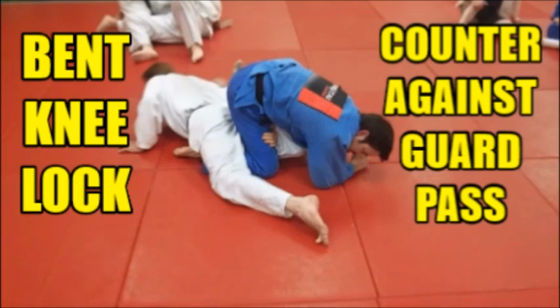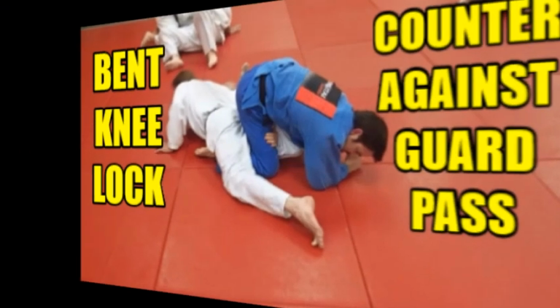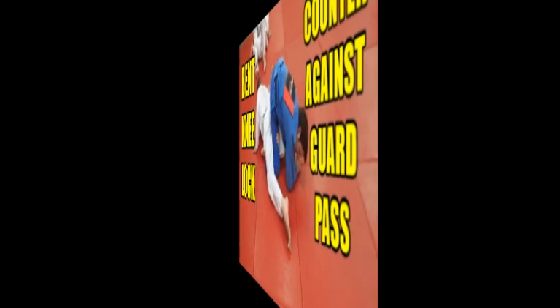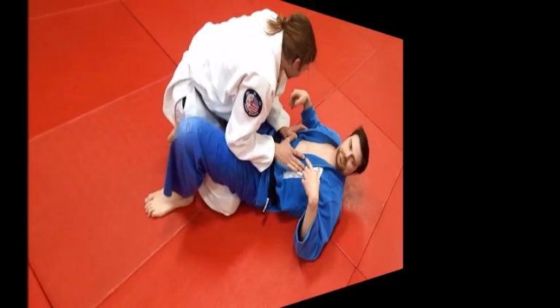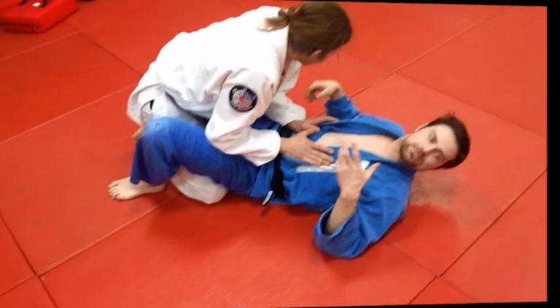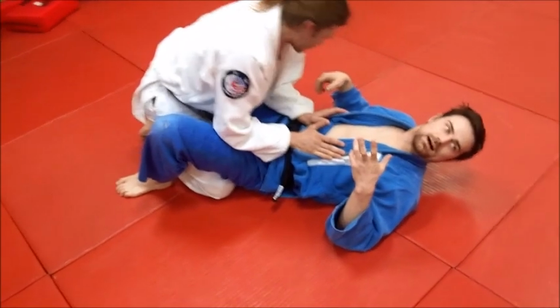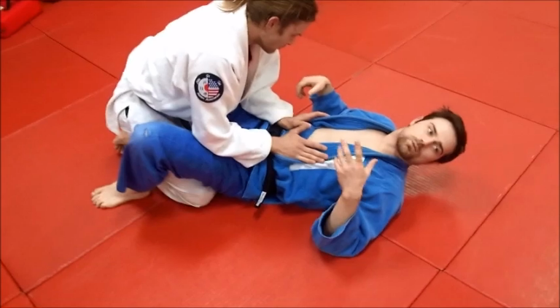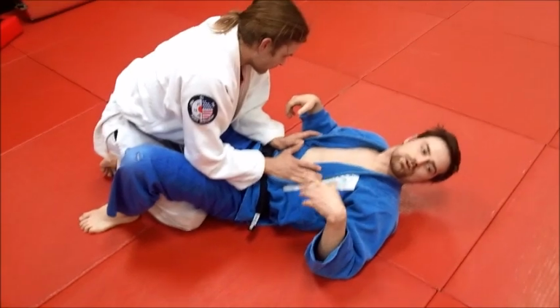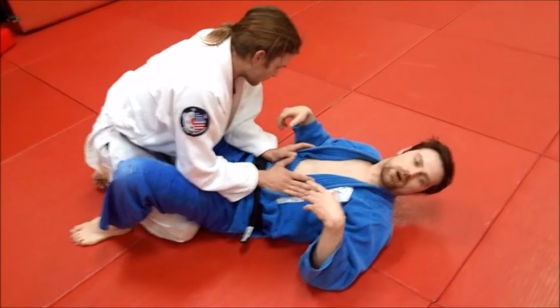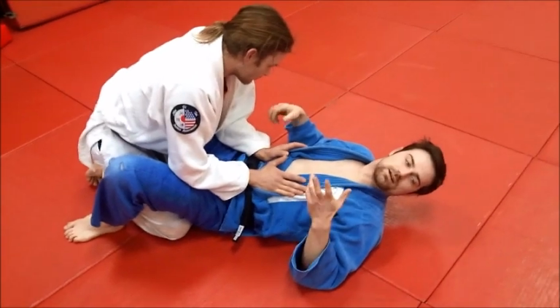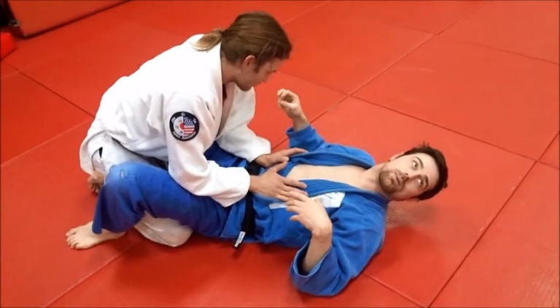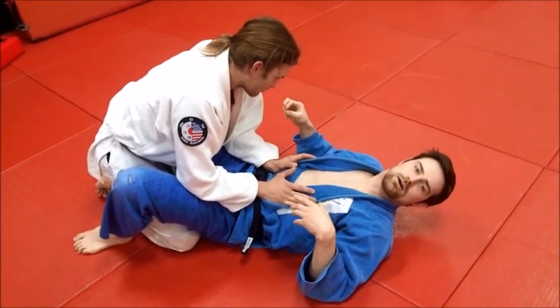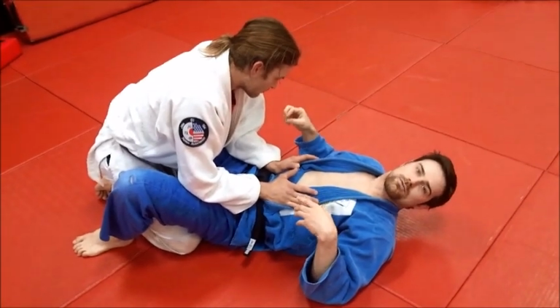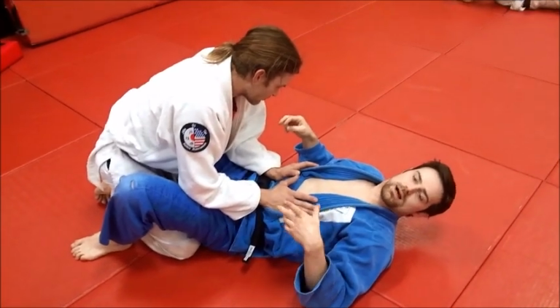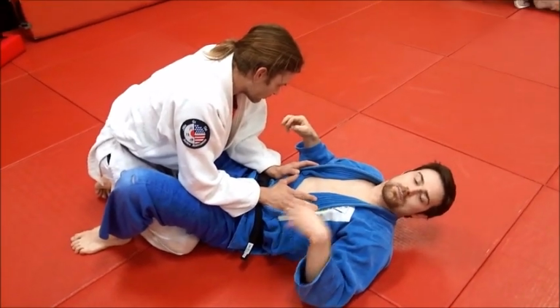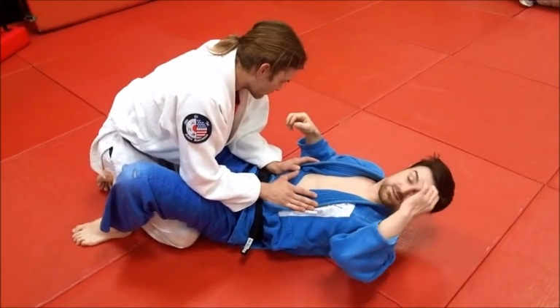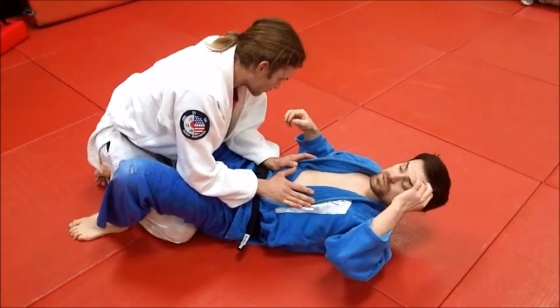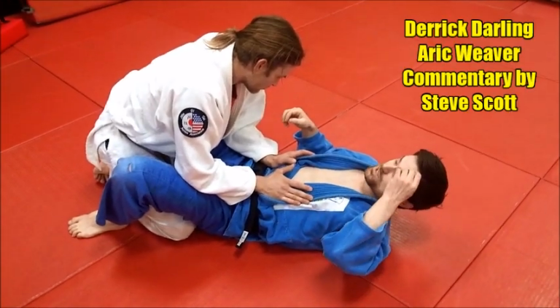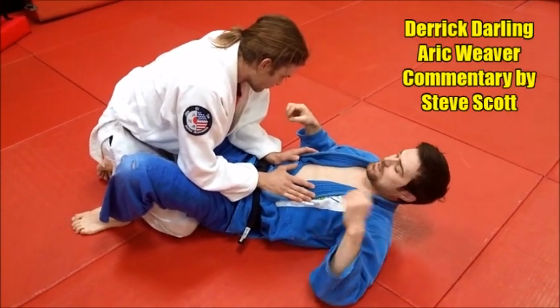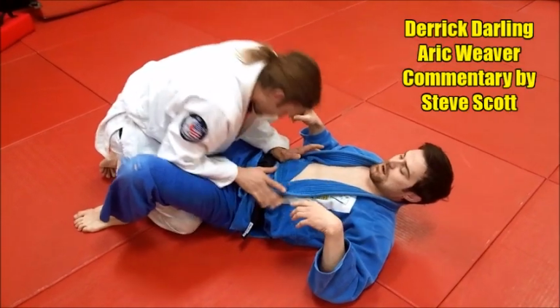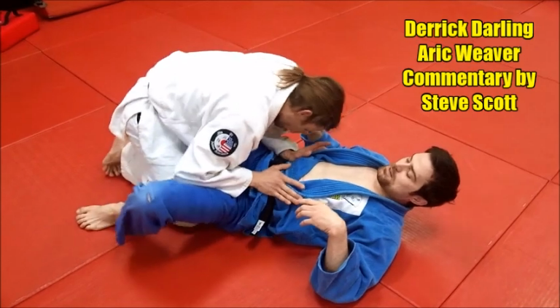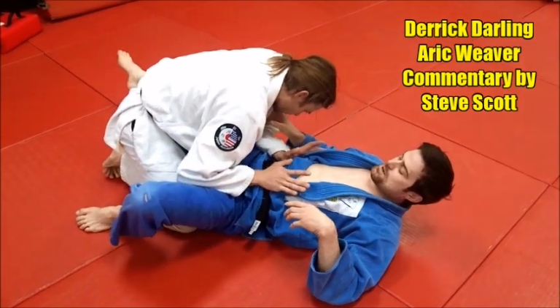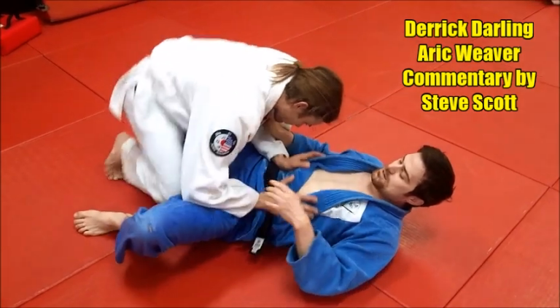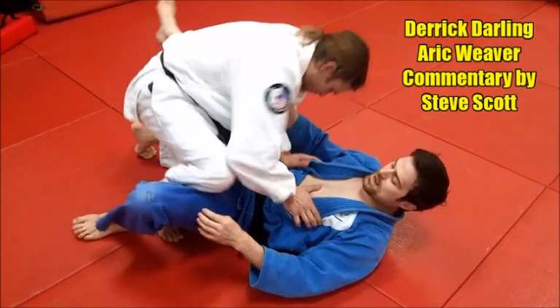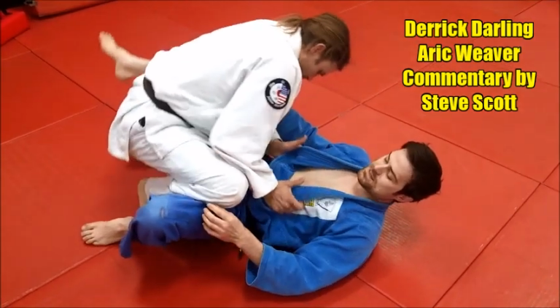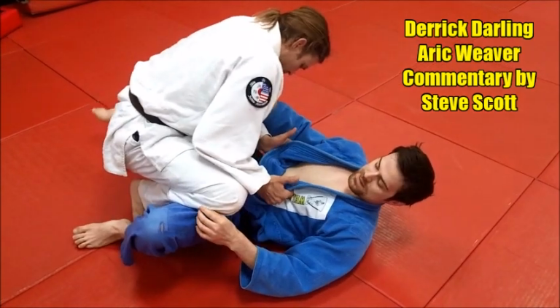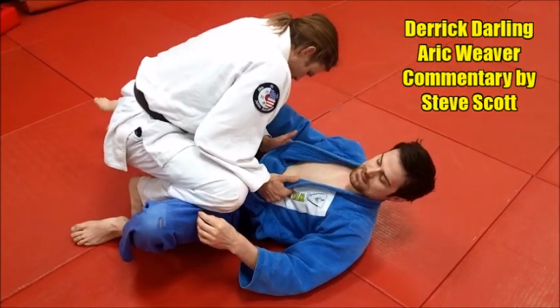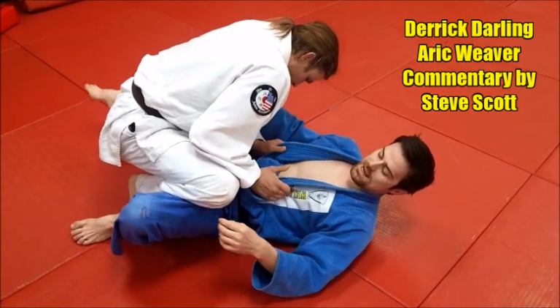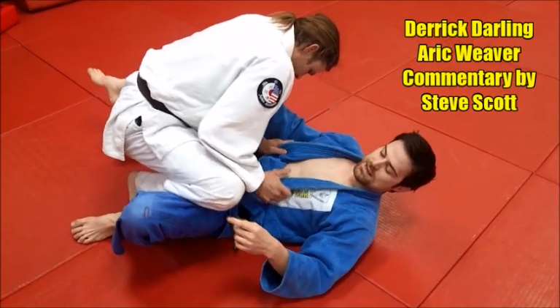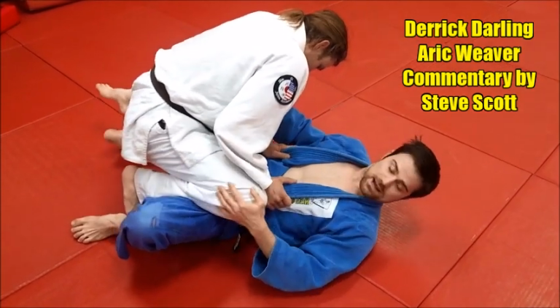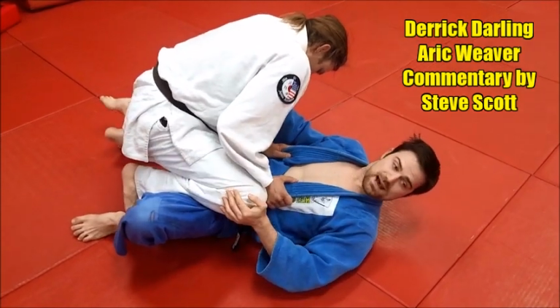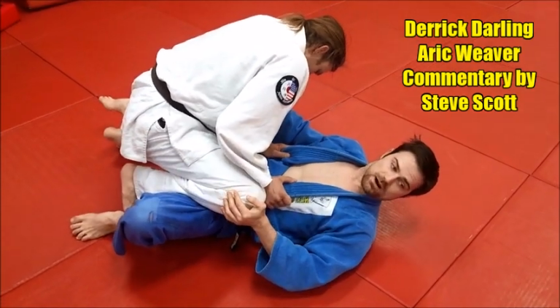We're doing what we call the crowbar, the knee crowbar, from a guard pass sort of situation. He's going ahead, doing the knee slide to actually pass my guard.